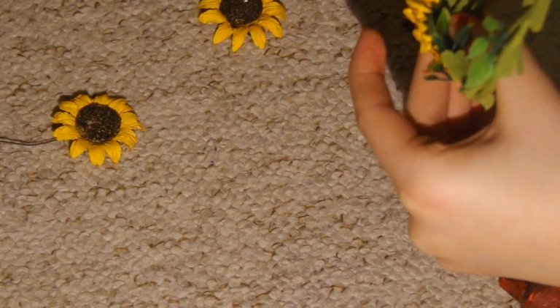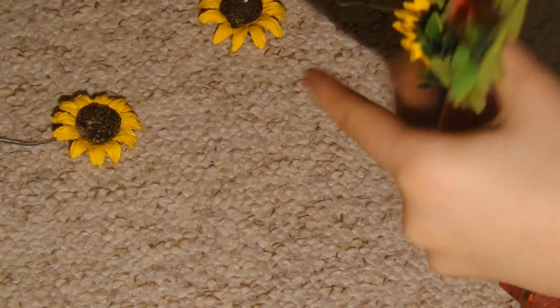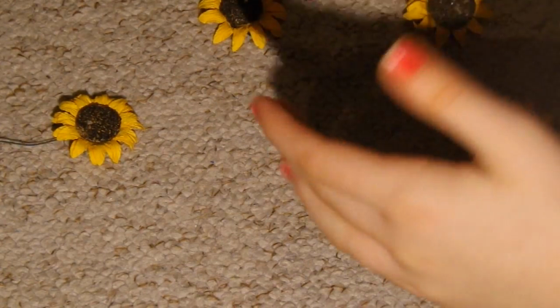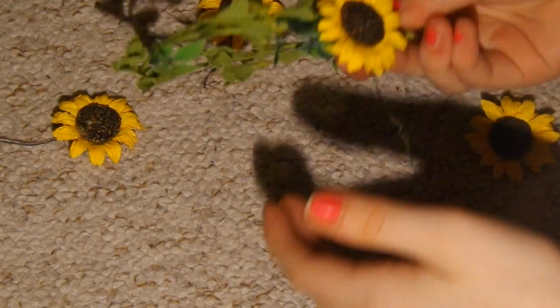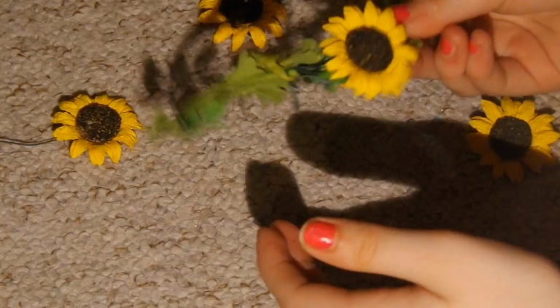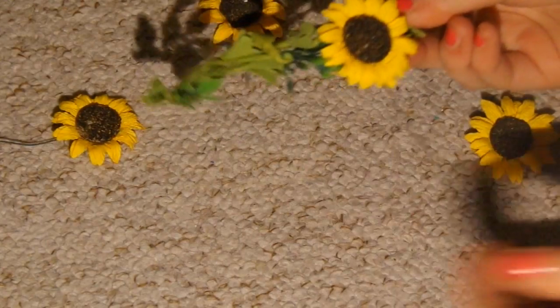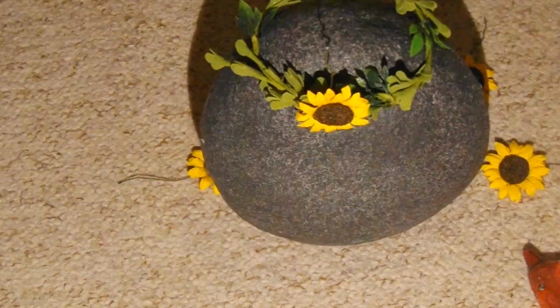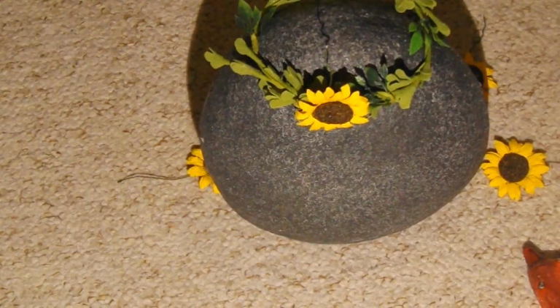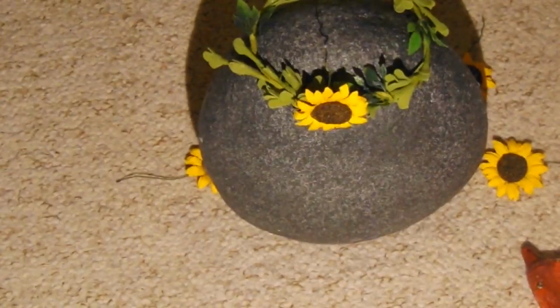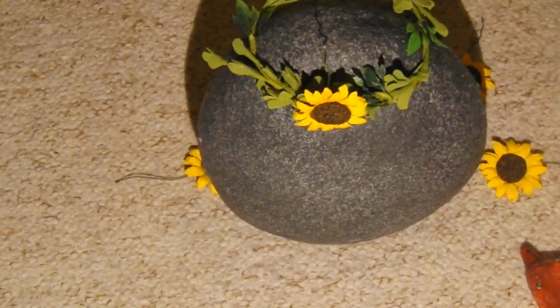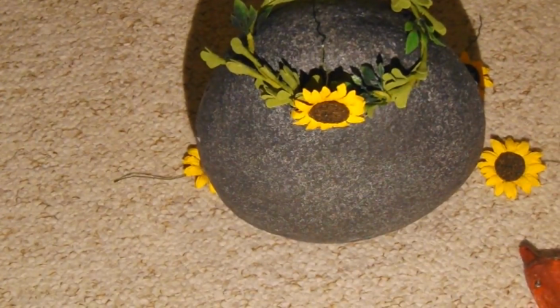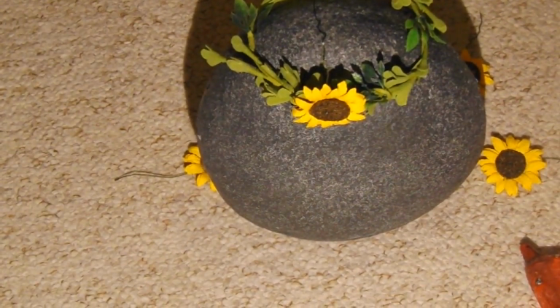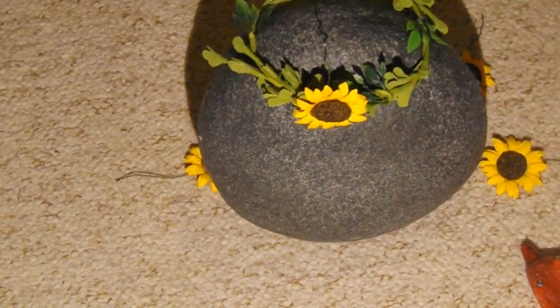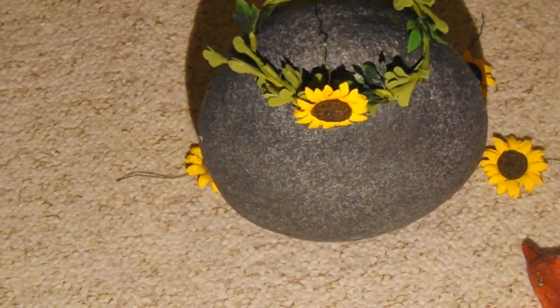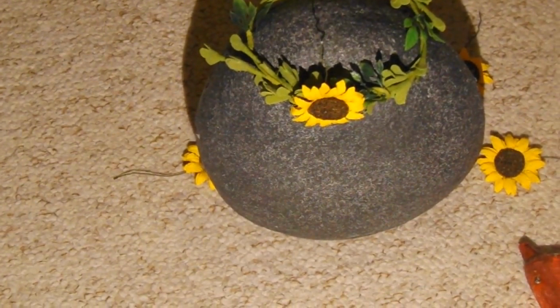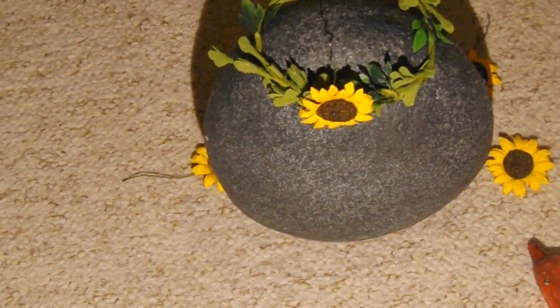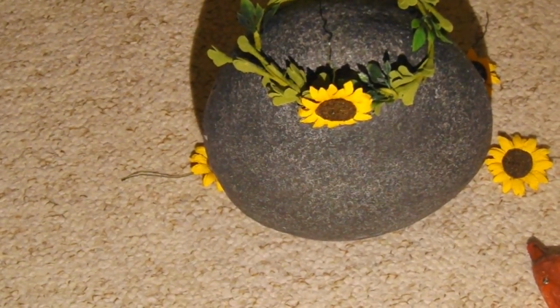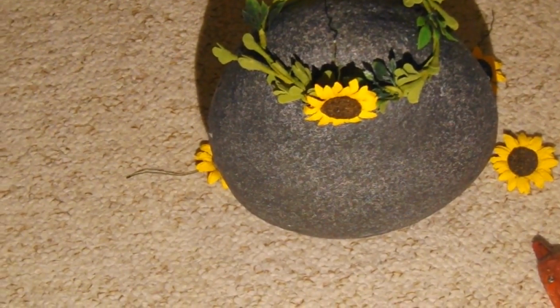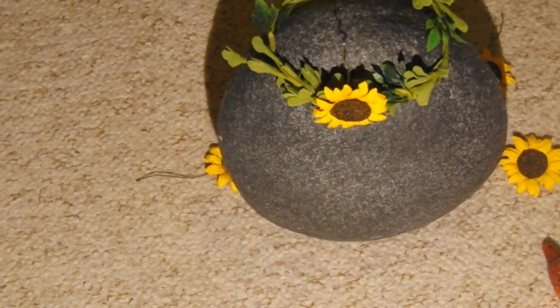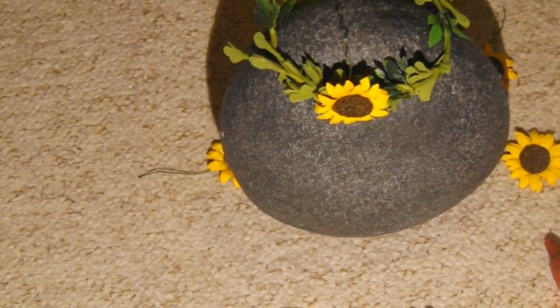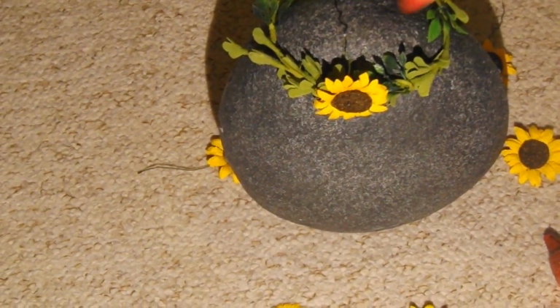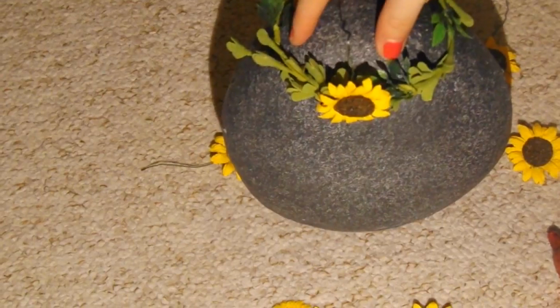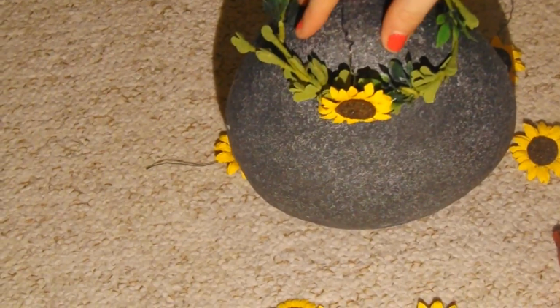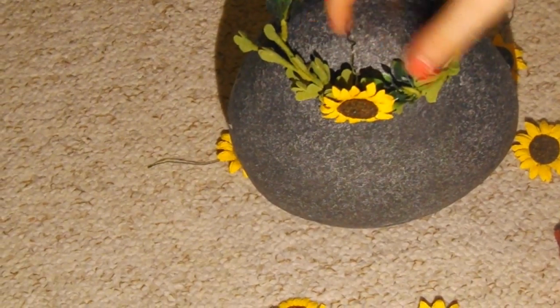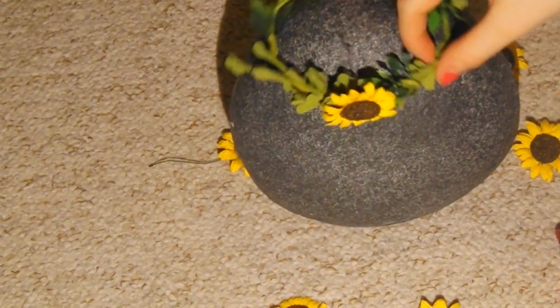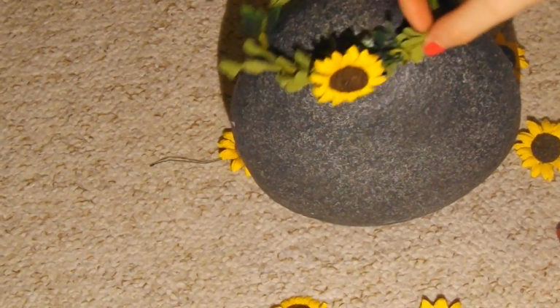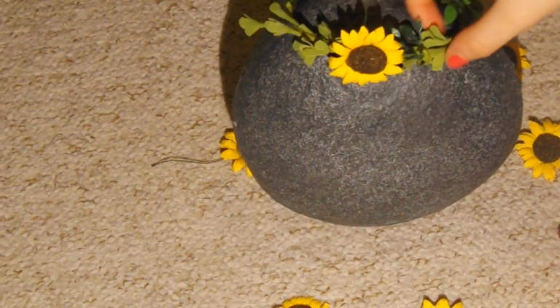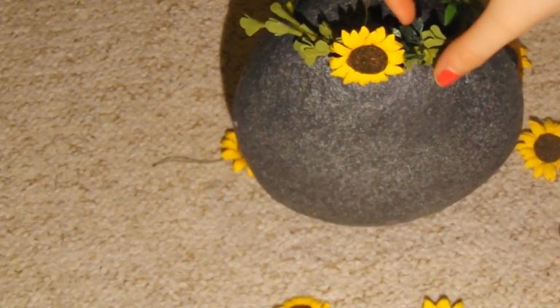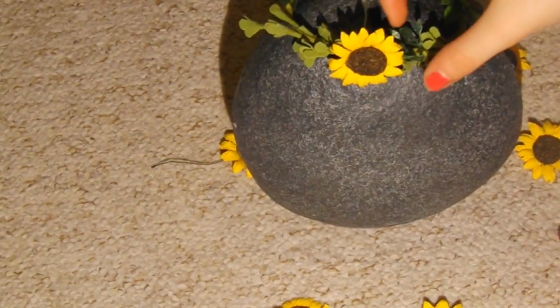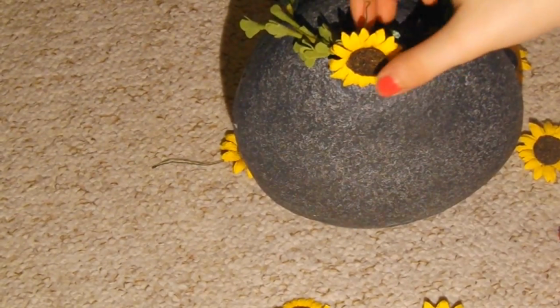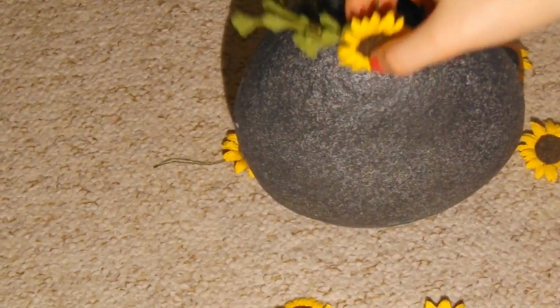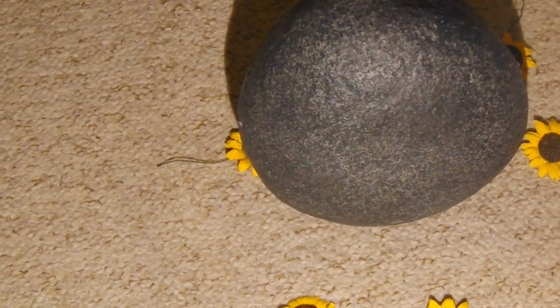I also recommend, while making this craft, to have a circular object to place your flower crown on so that it's stable and the flowers dry properly.